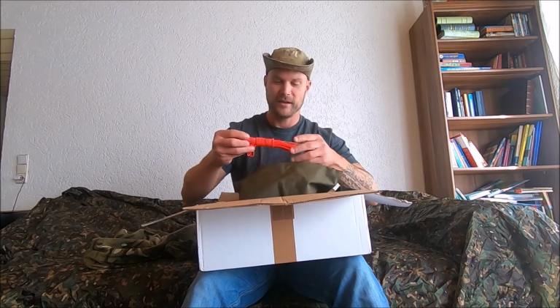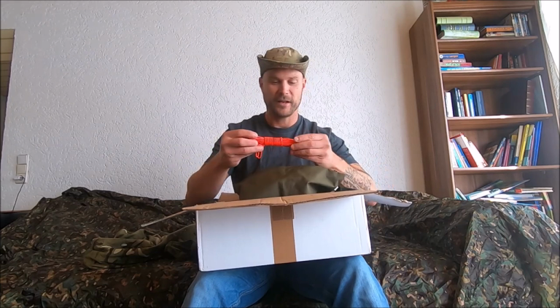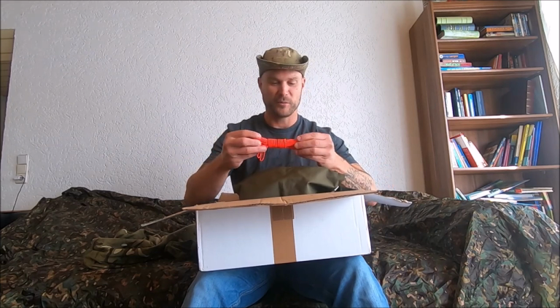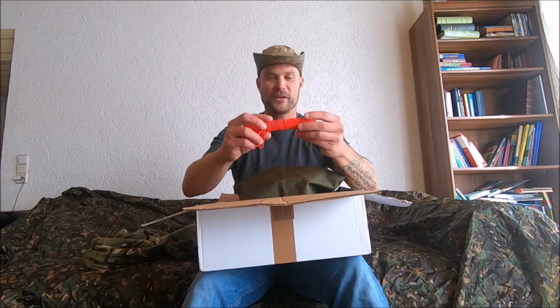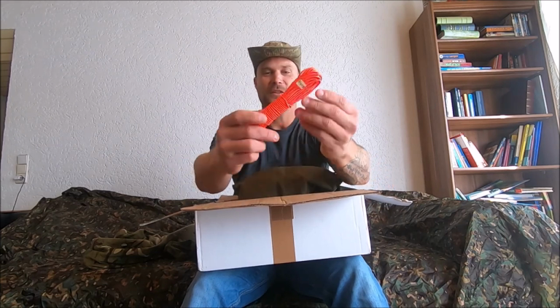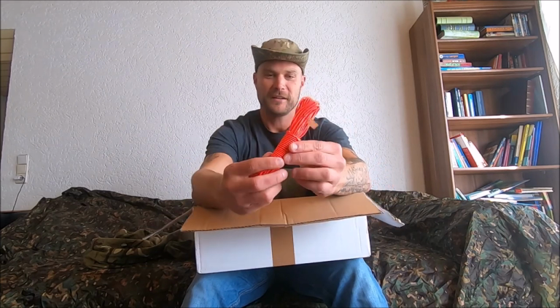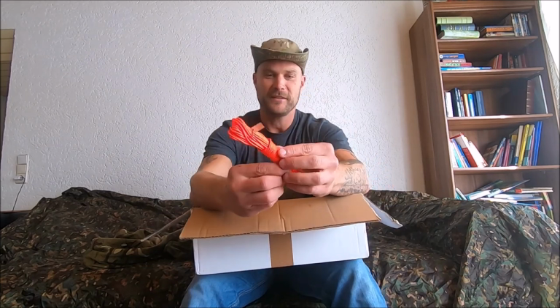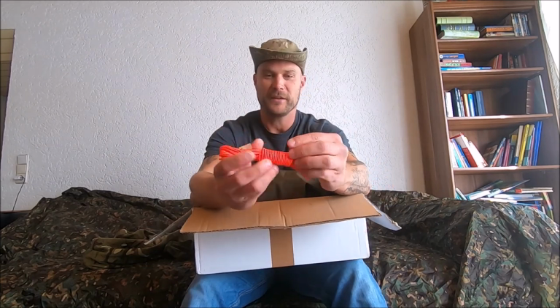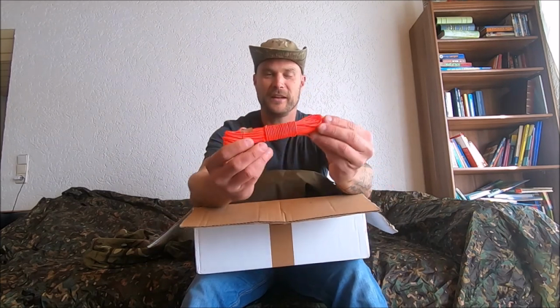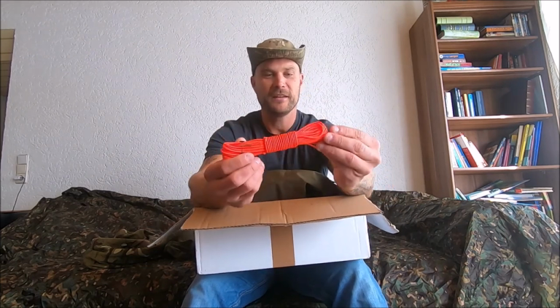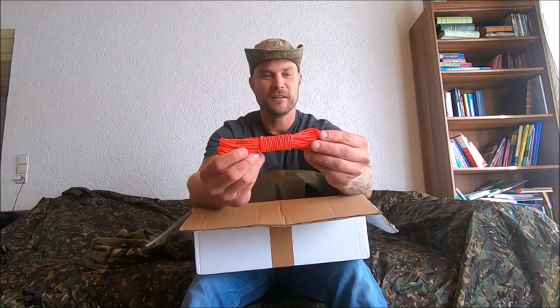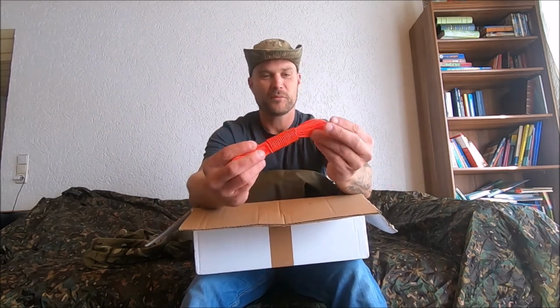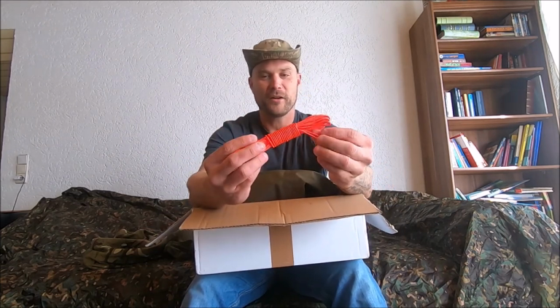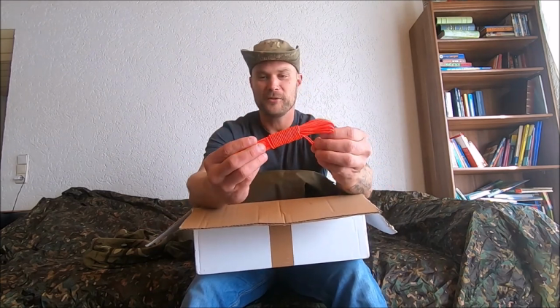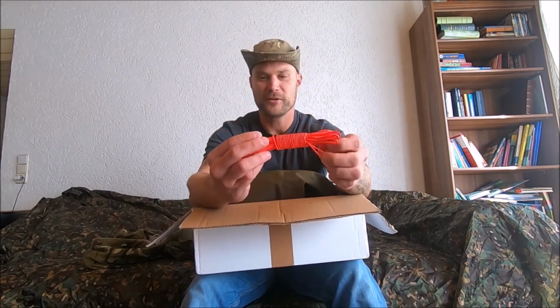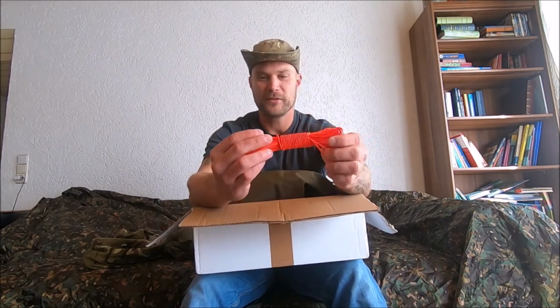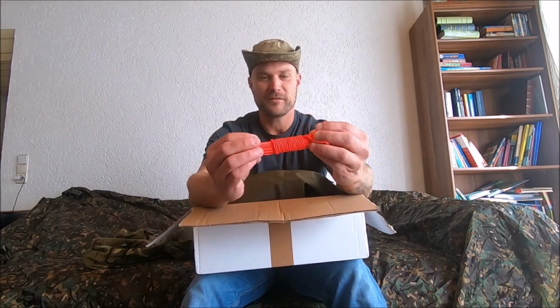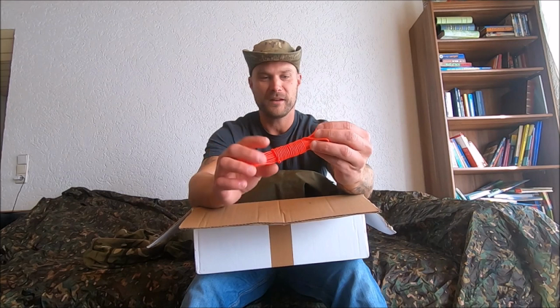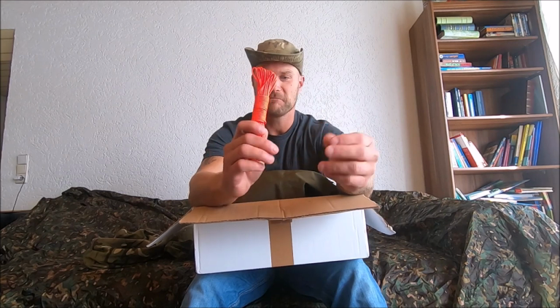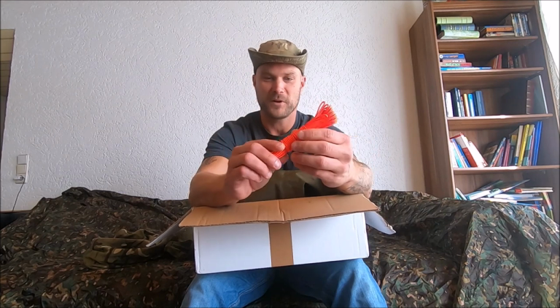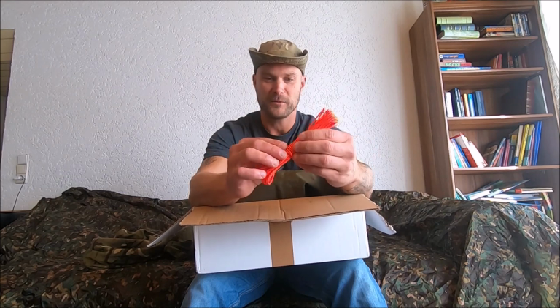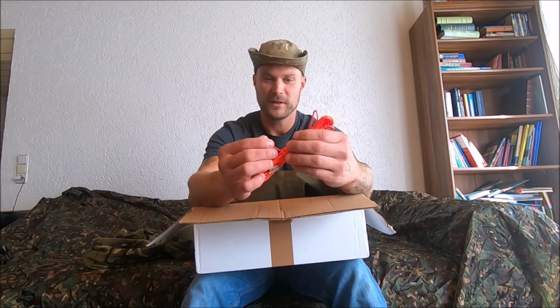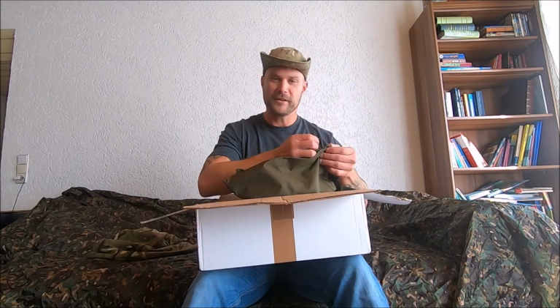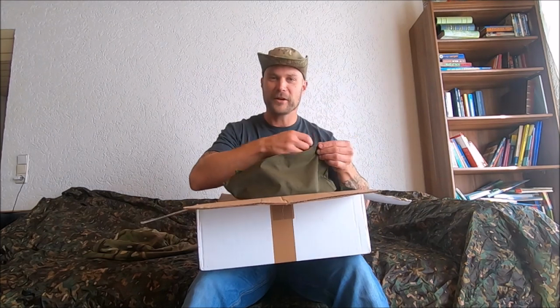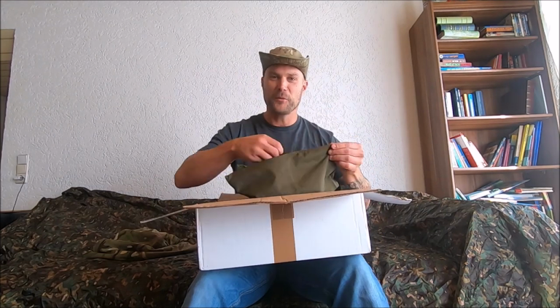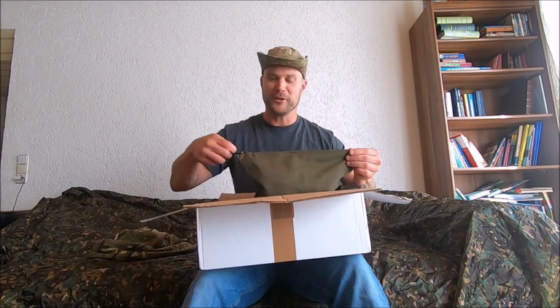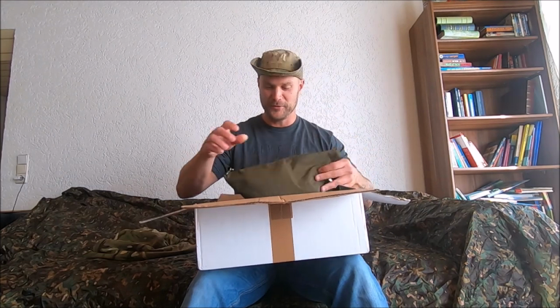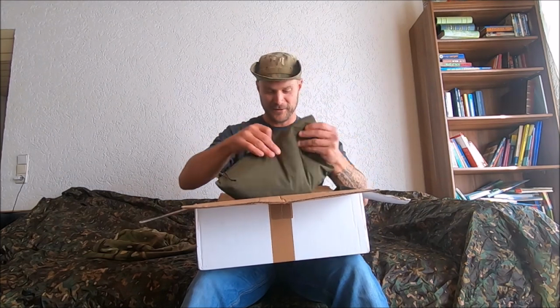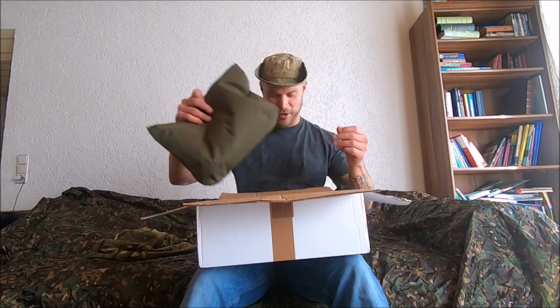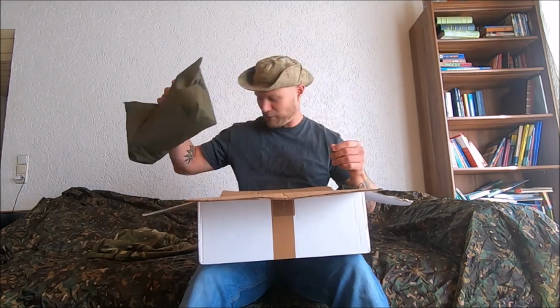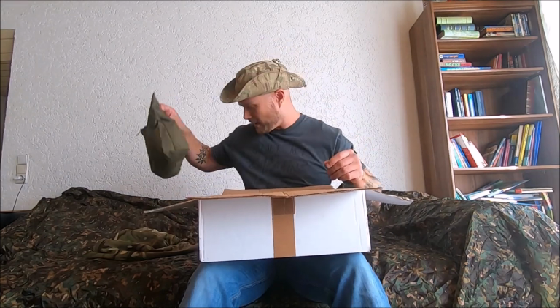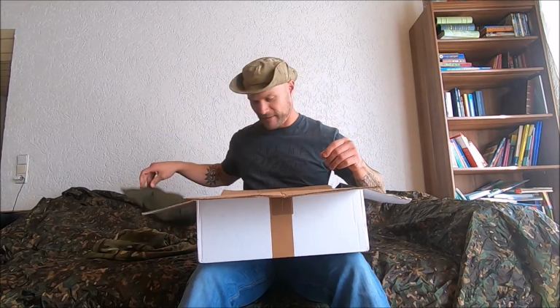And we got some cordage — that's always handy. Bright orange. Good stuff man. That is freaking sweet. This is an awesome box.